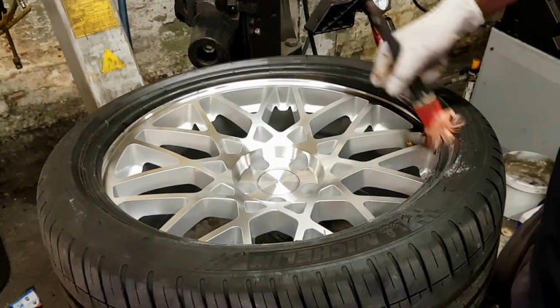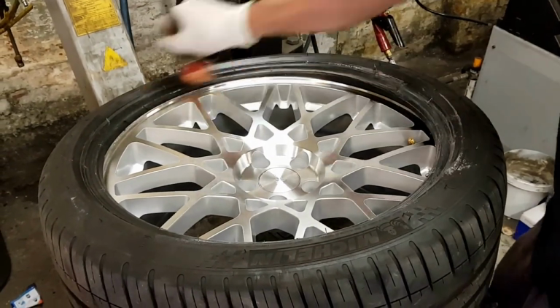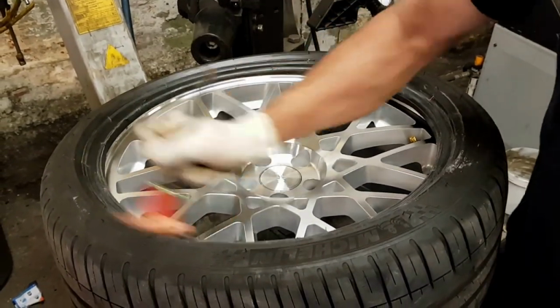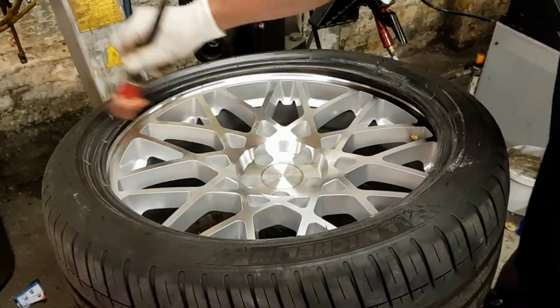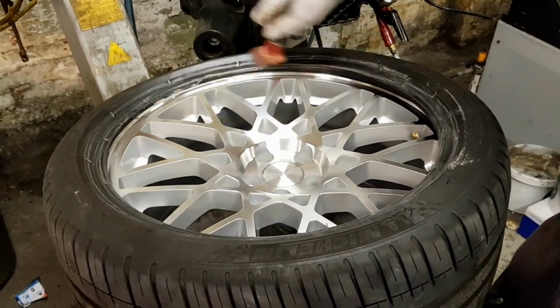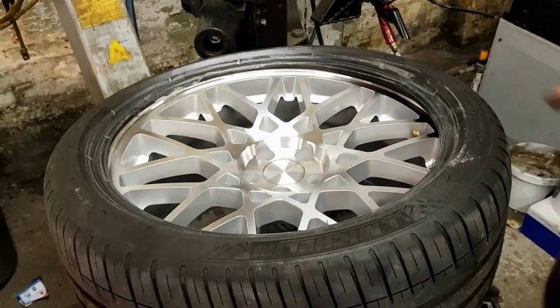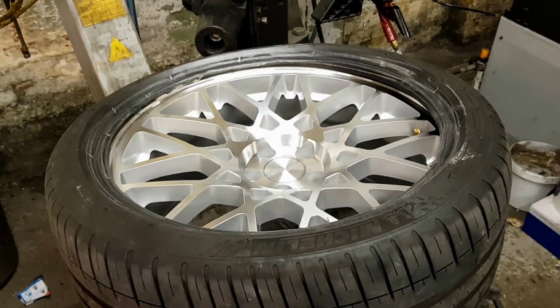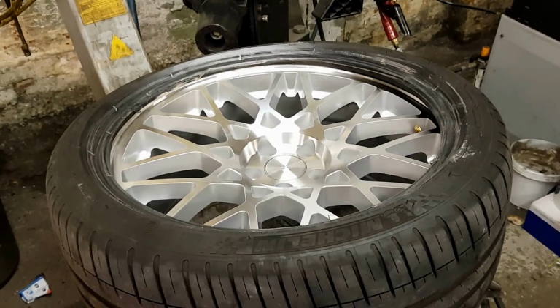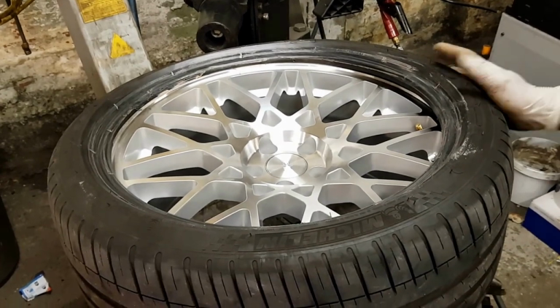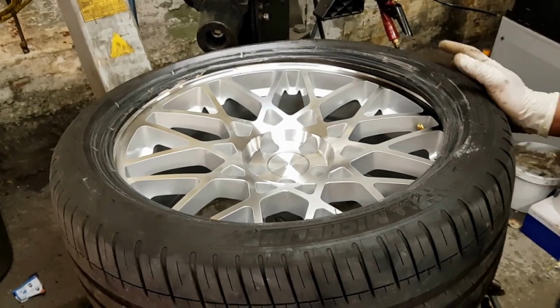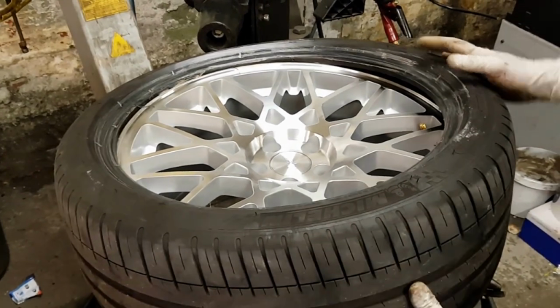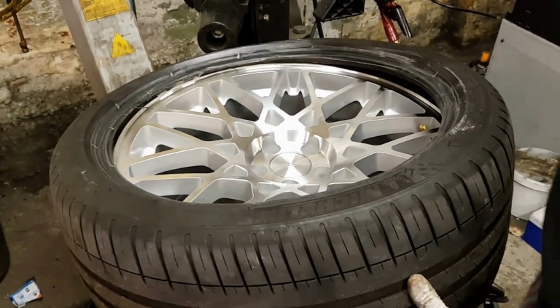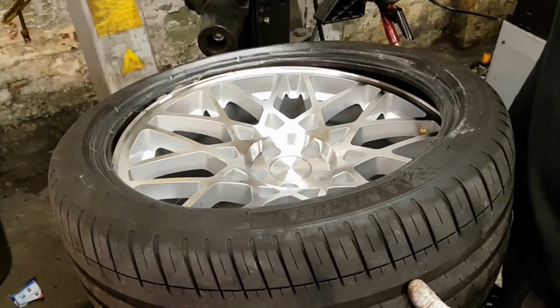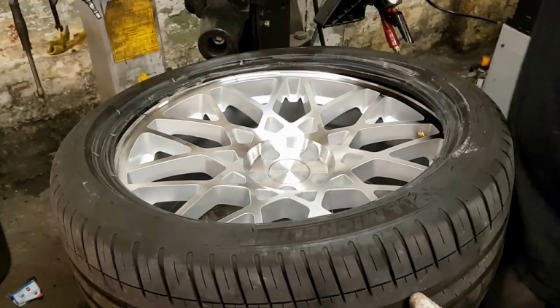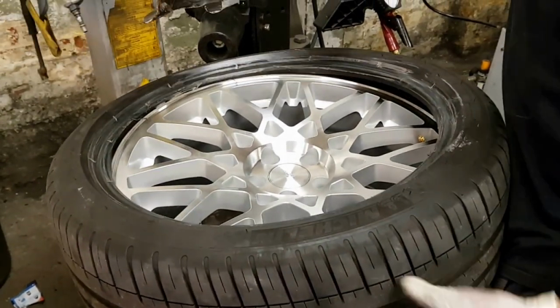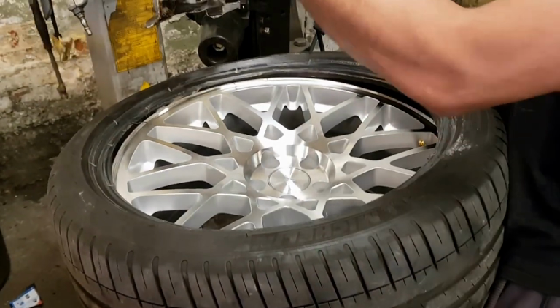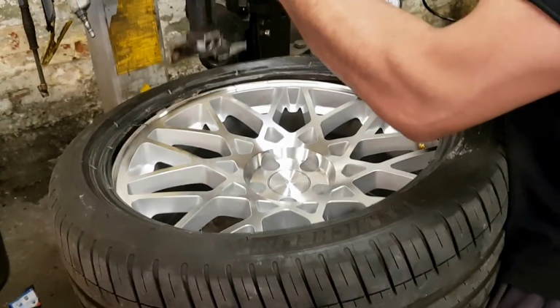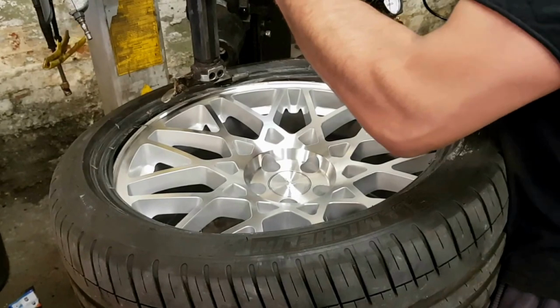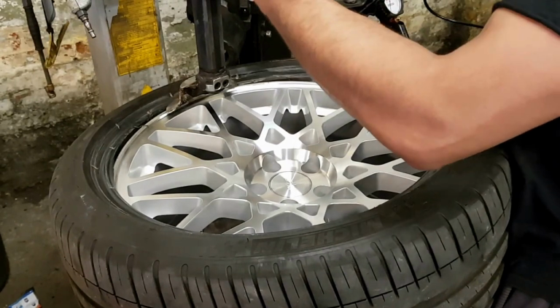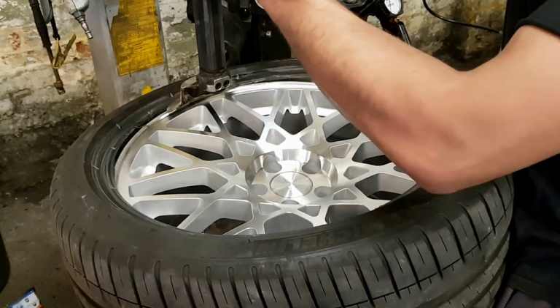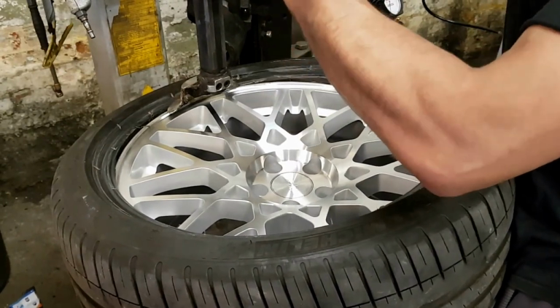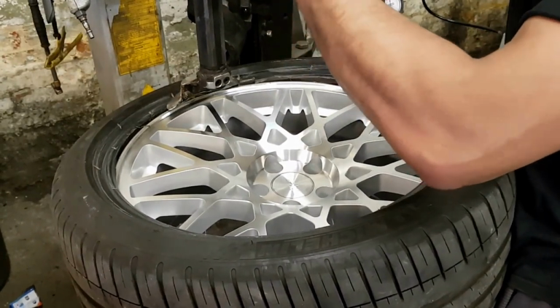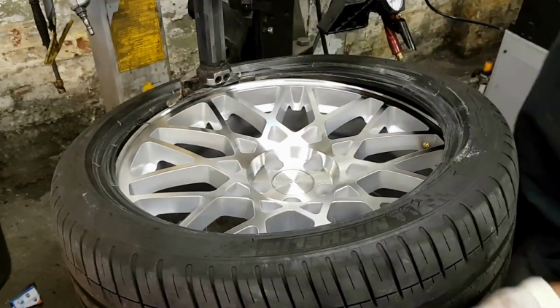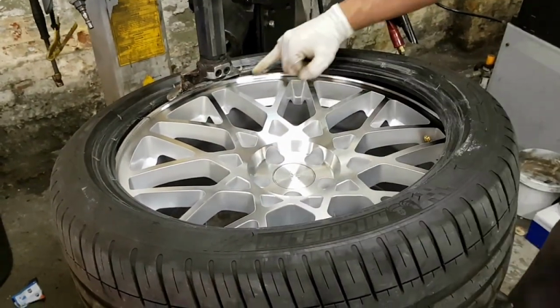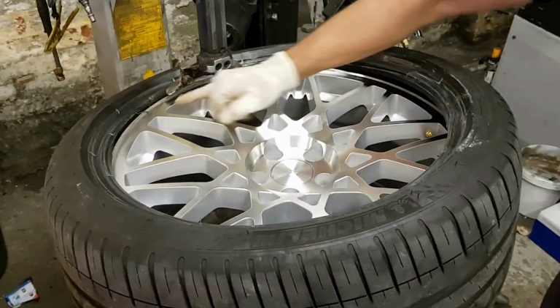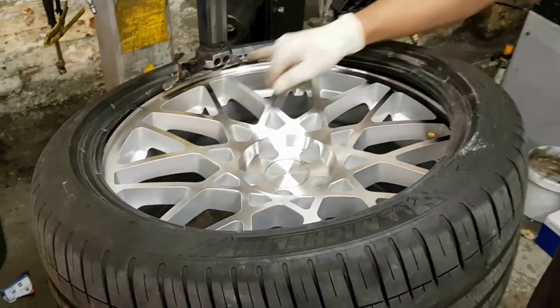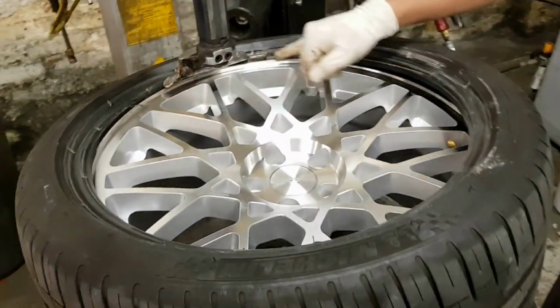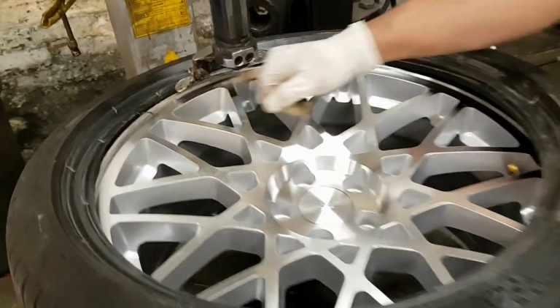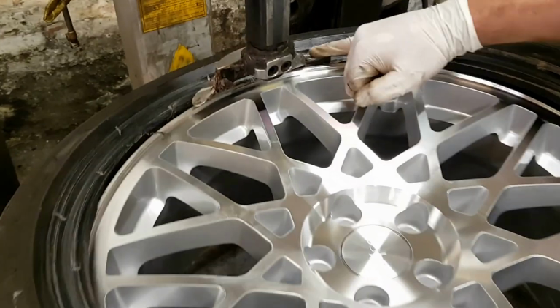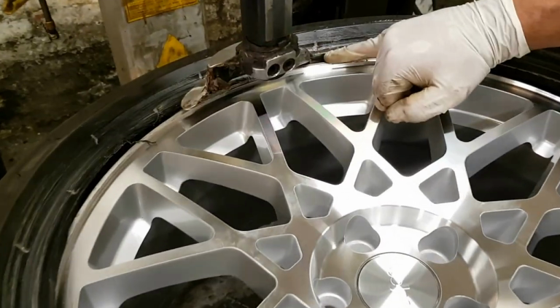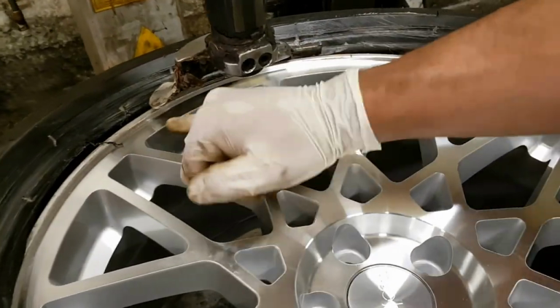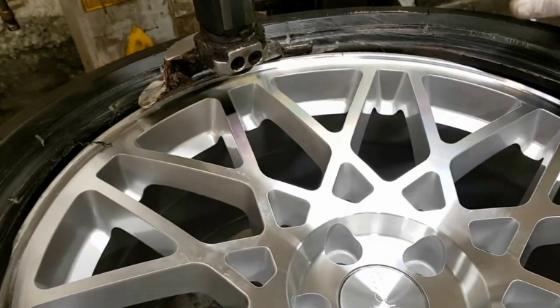Put a piece of protection around the wheel and set the machine up. Make sure you don't set it too low so it scratches the wheel — you need a bit of clearance. Both ways: clearance here, clearance there.